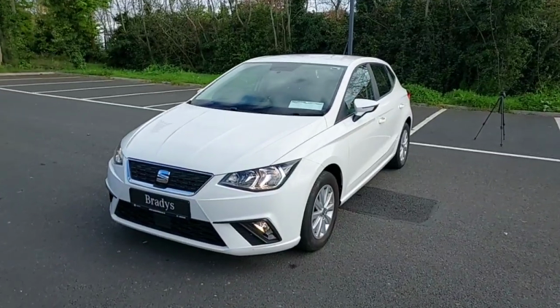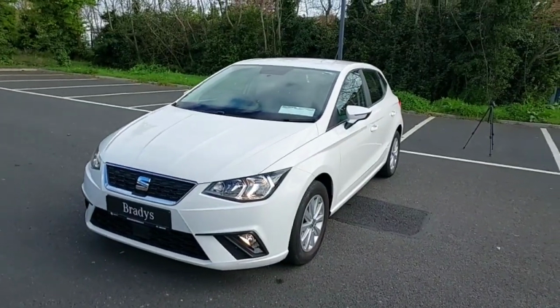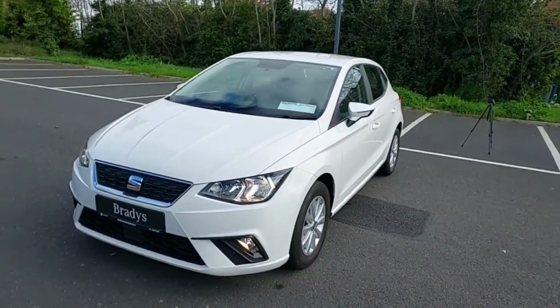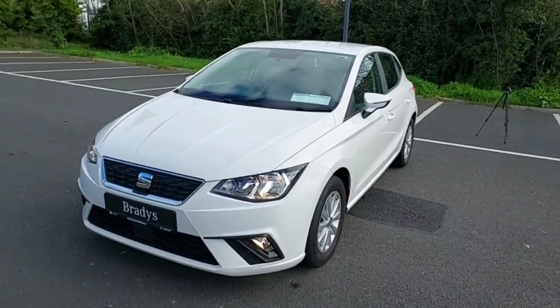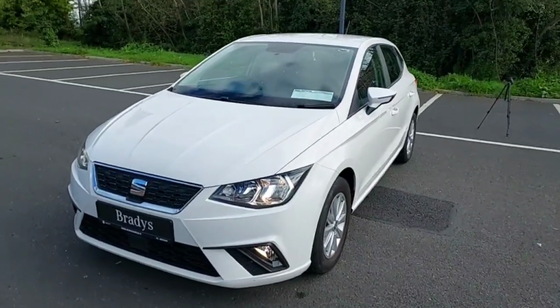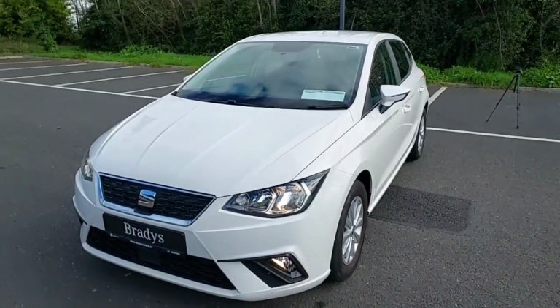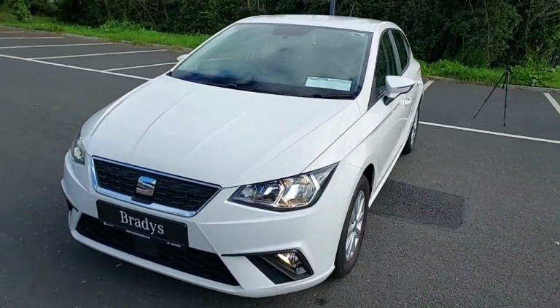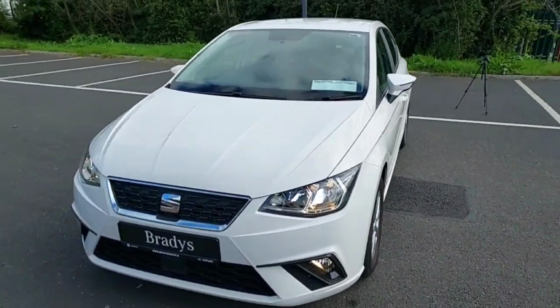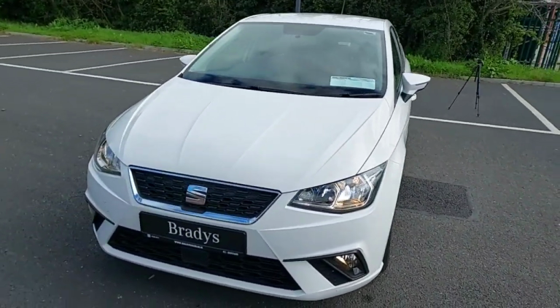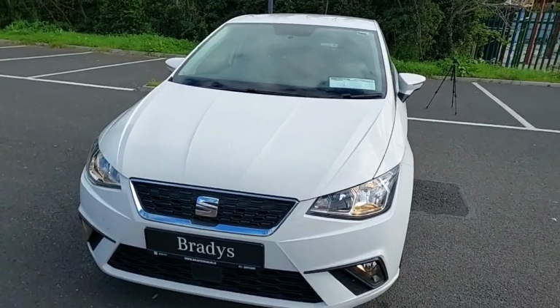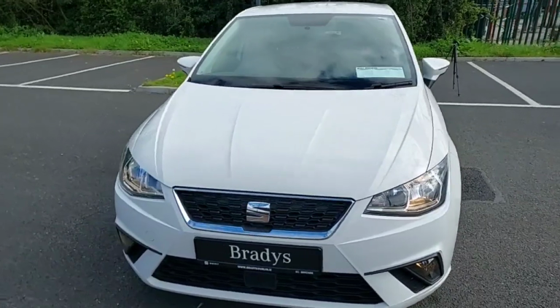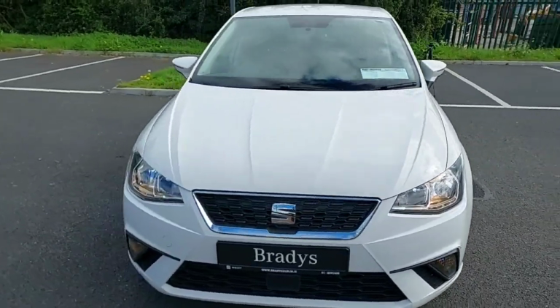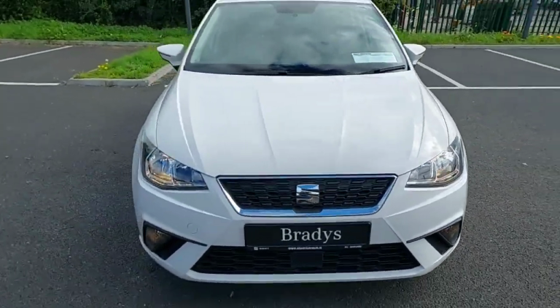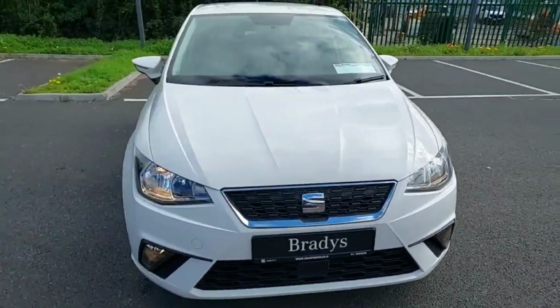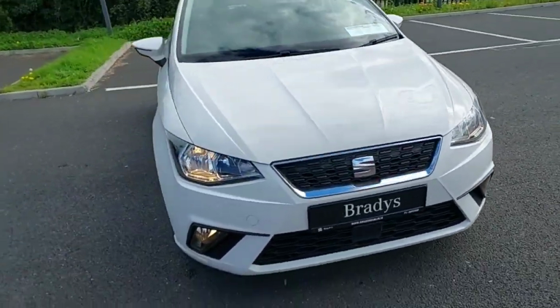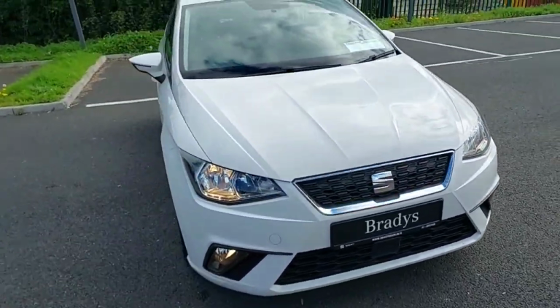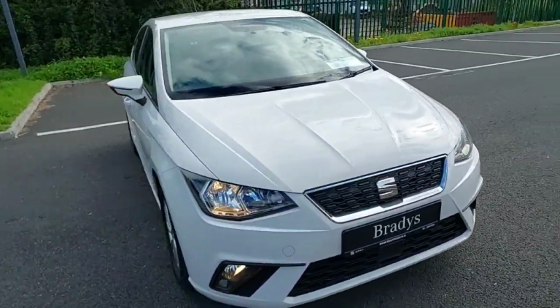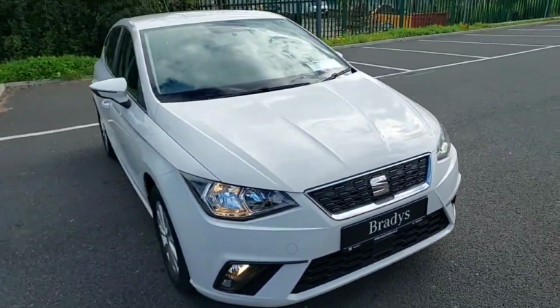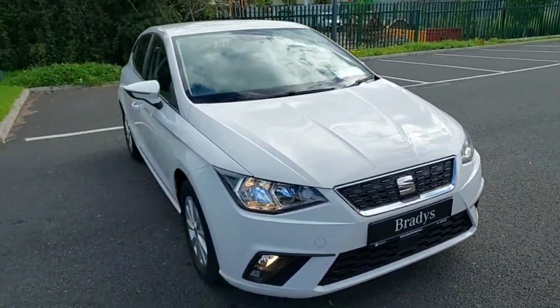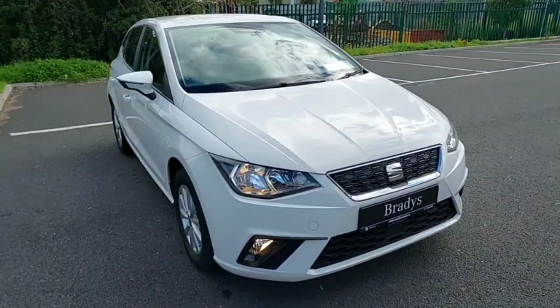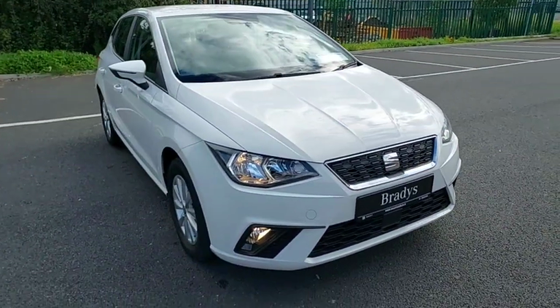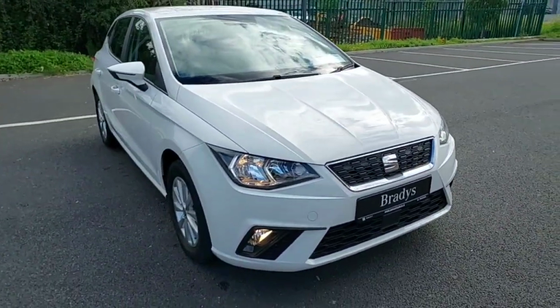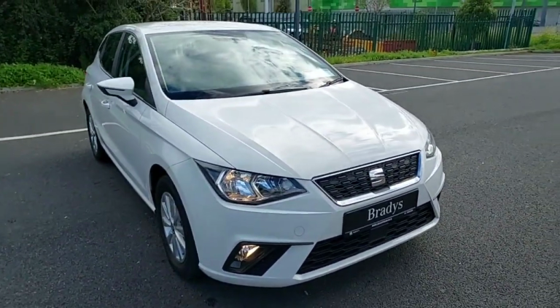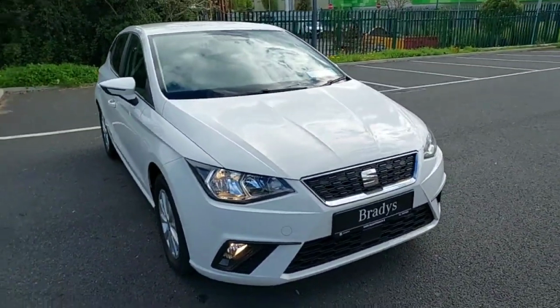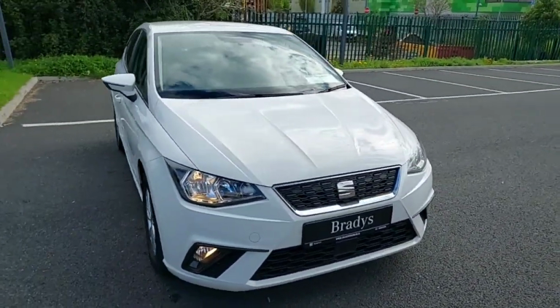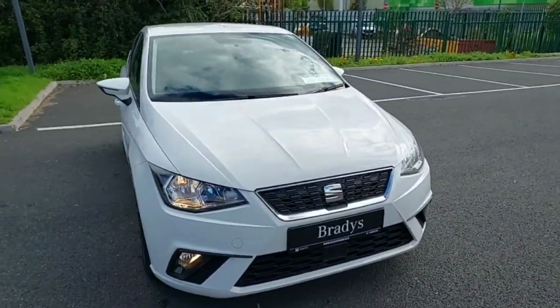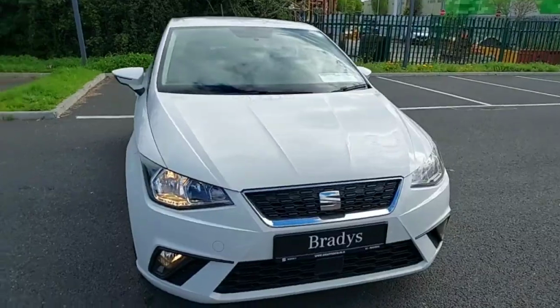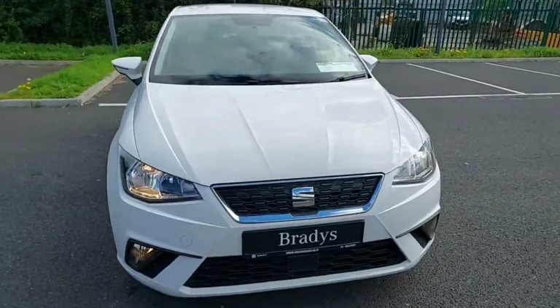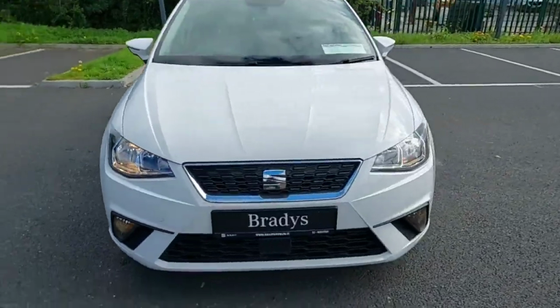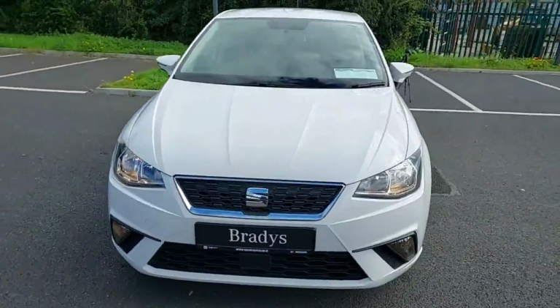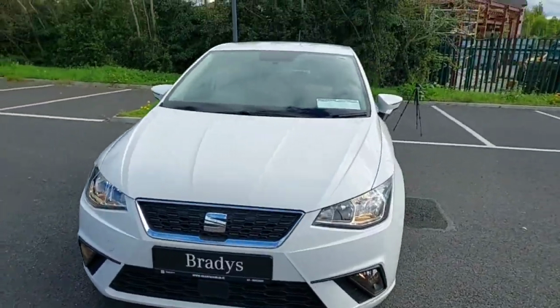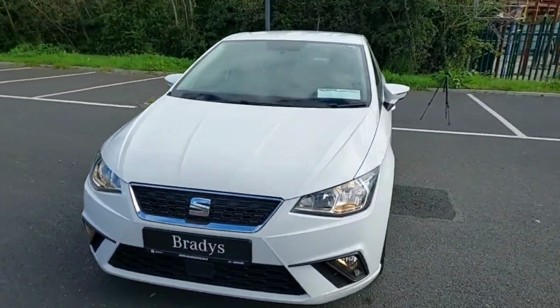So that's it guys for our 2018 Seat Ibiza SE. For any more information please contact us on 01-869-2400. Thanks.